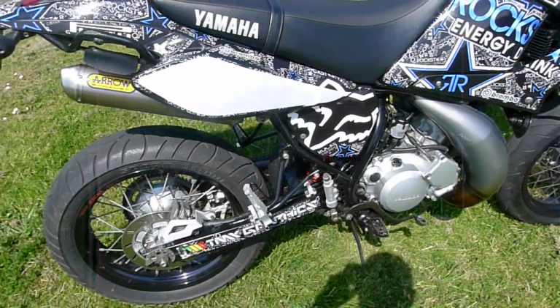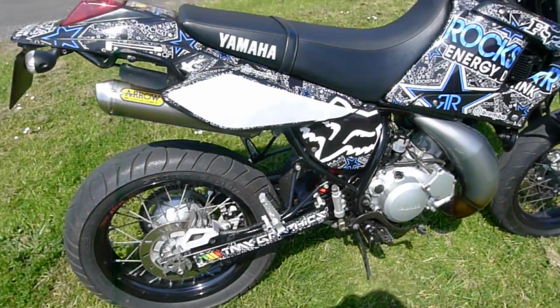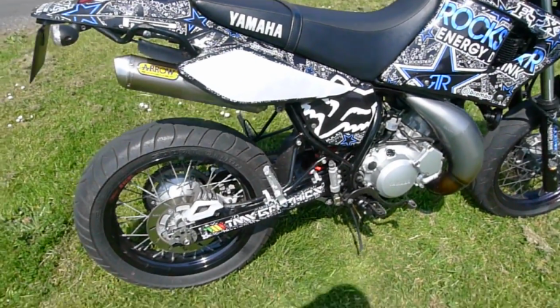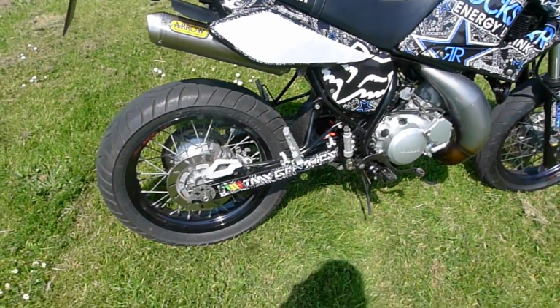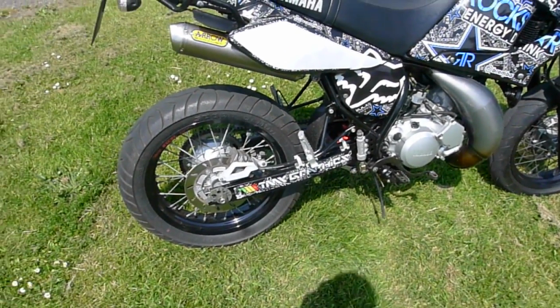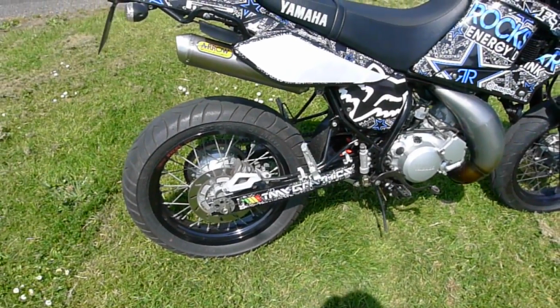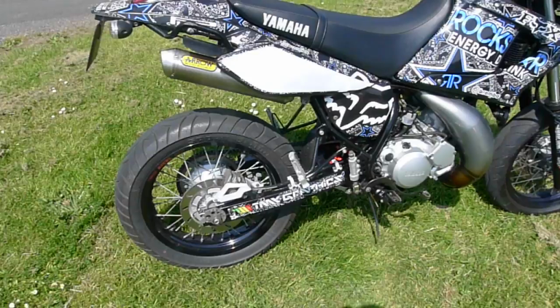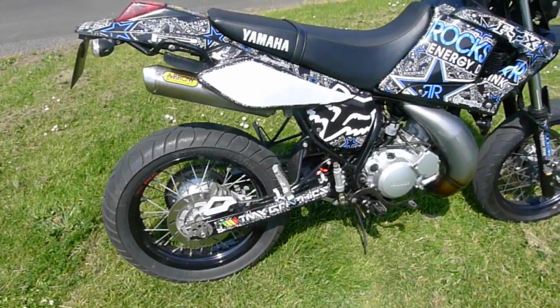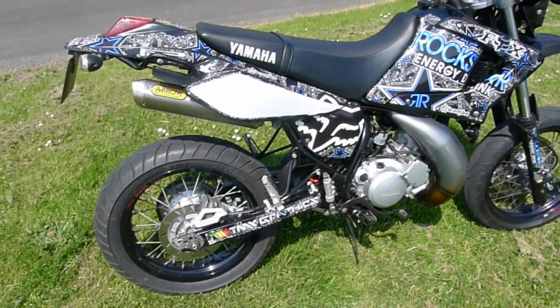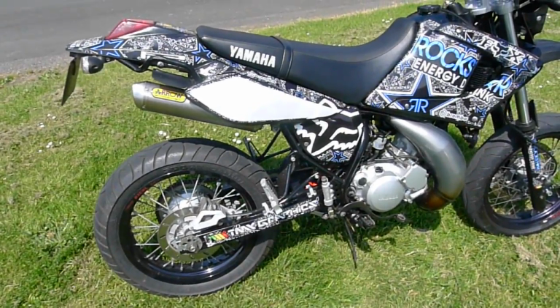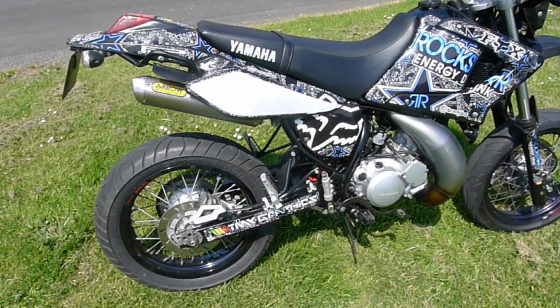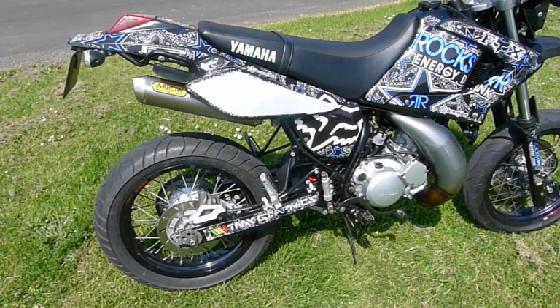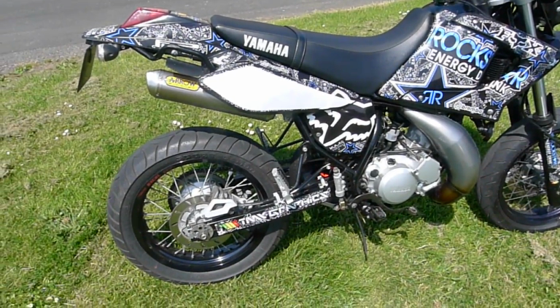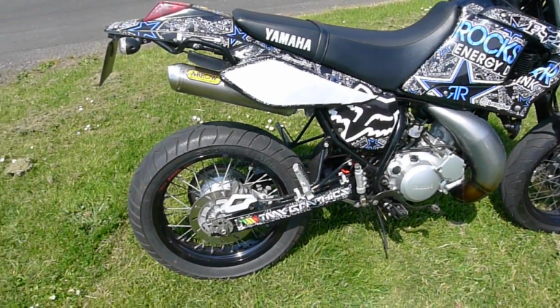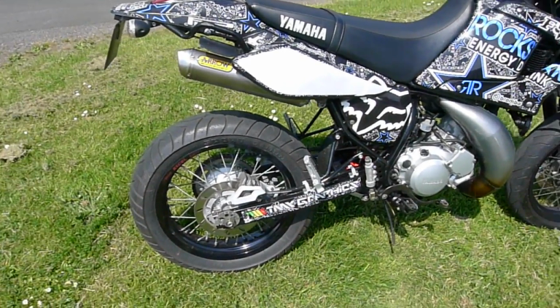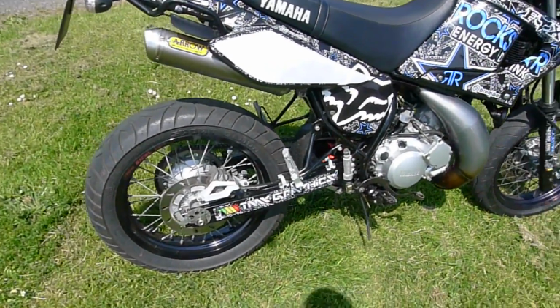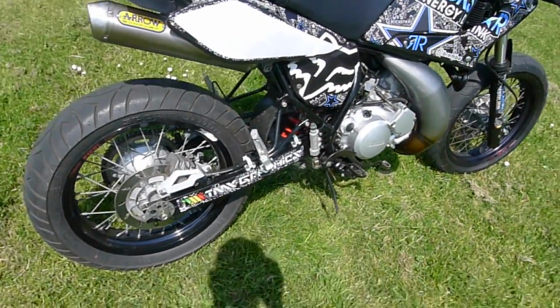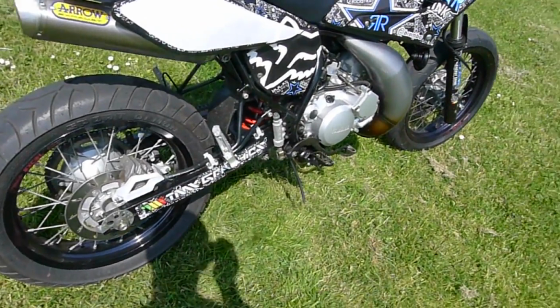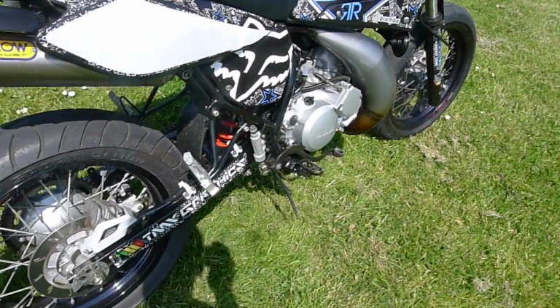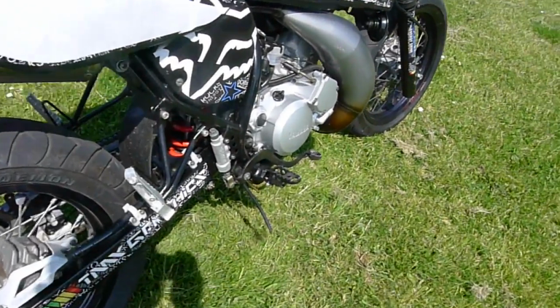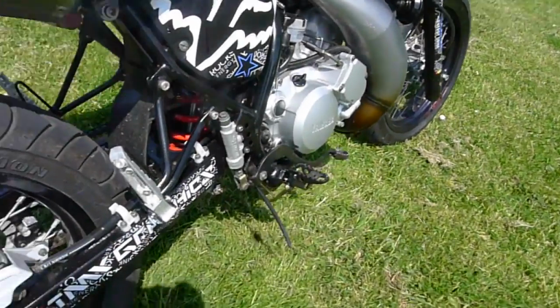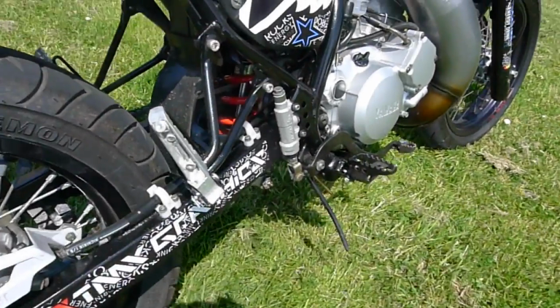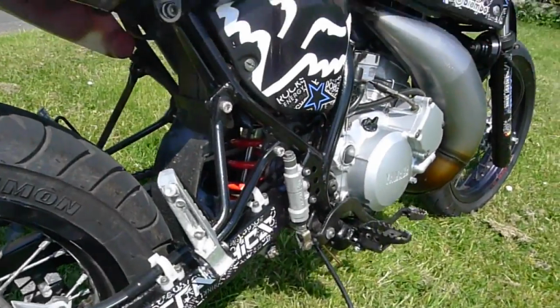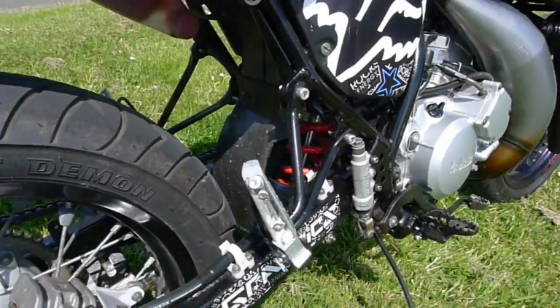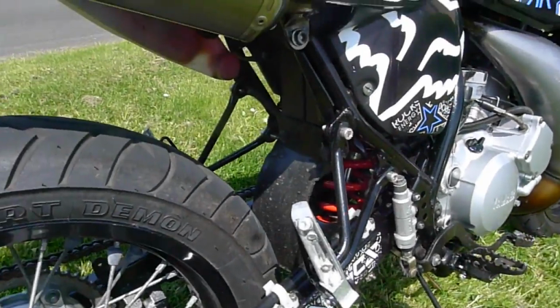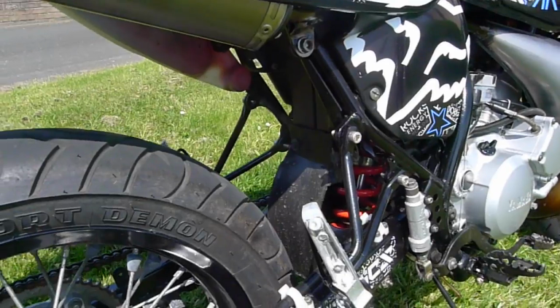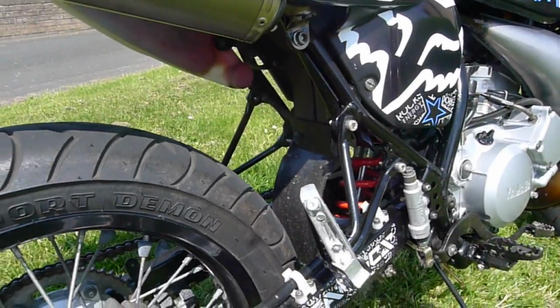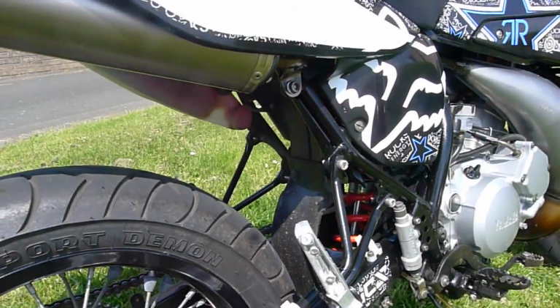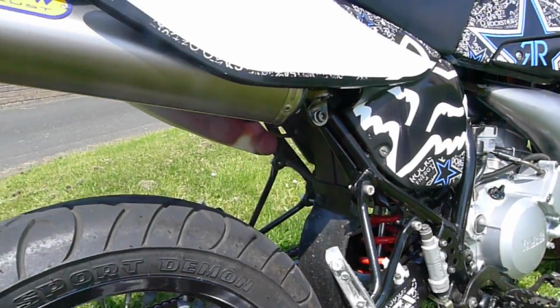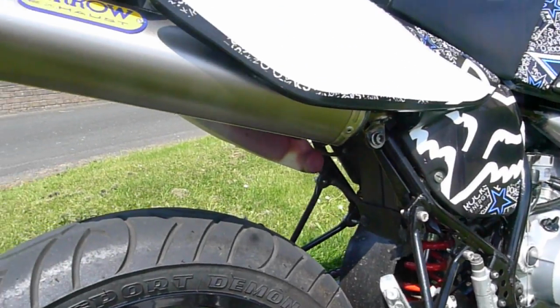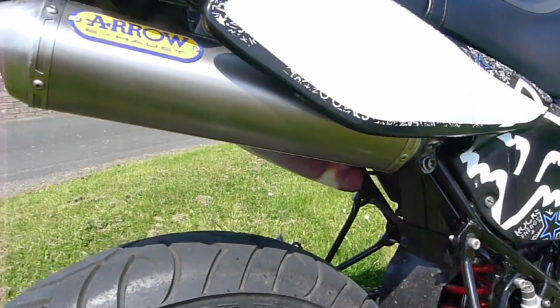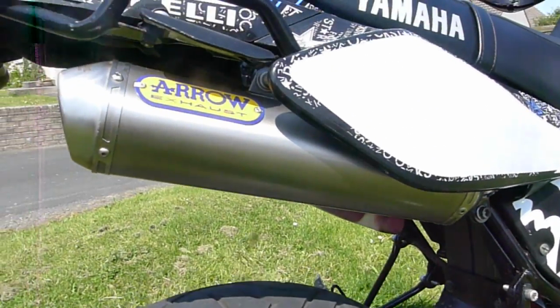Here's a quick video of me DT125X. Hopefully this will give you a better idea of the condition it's in.